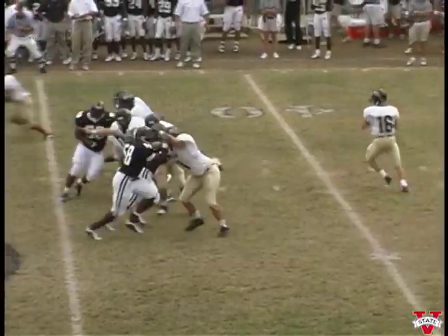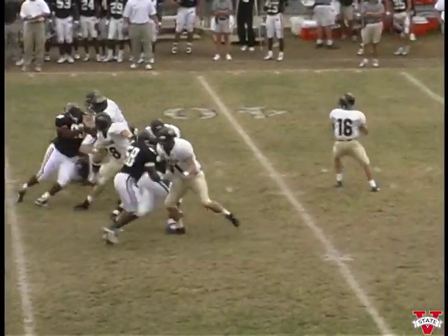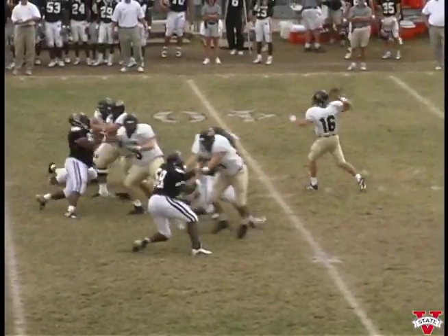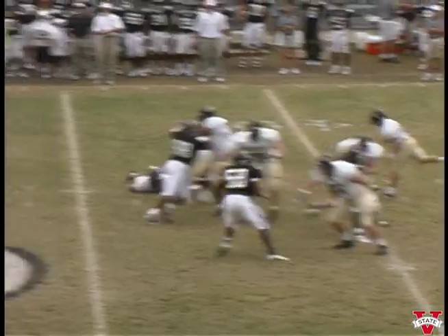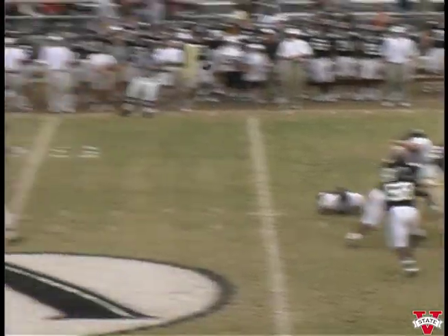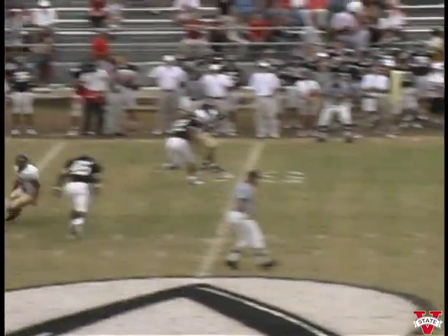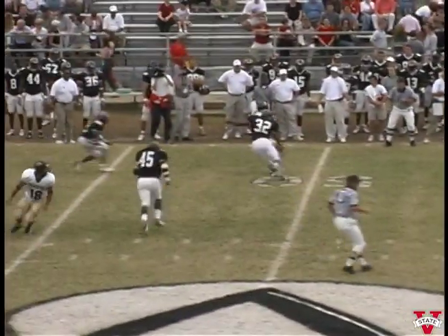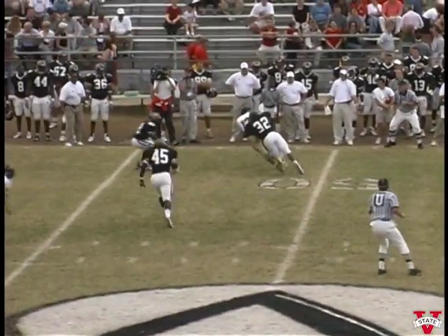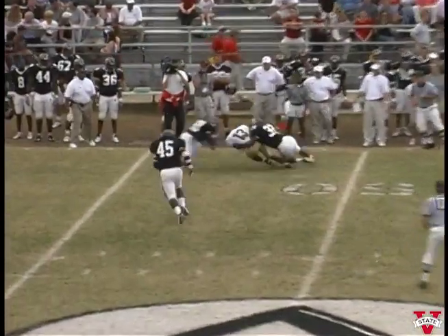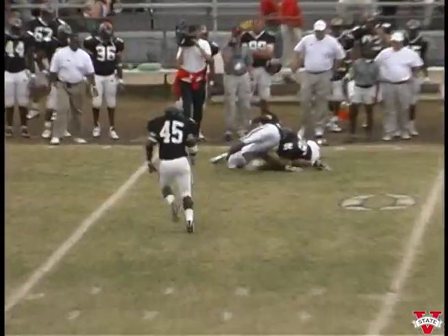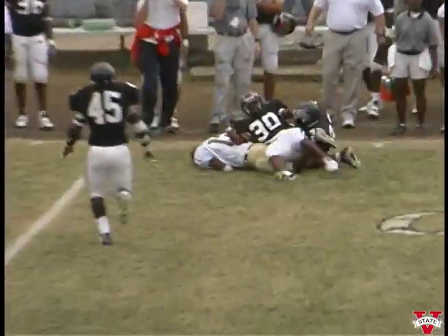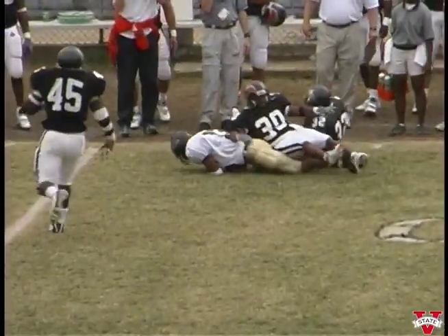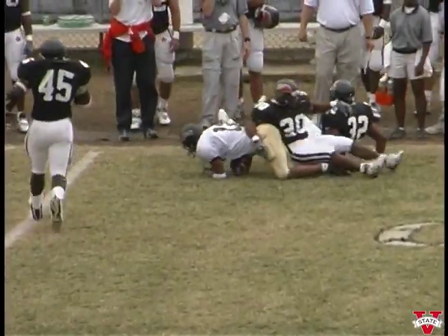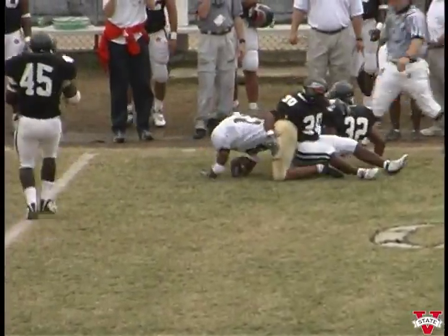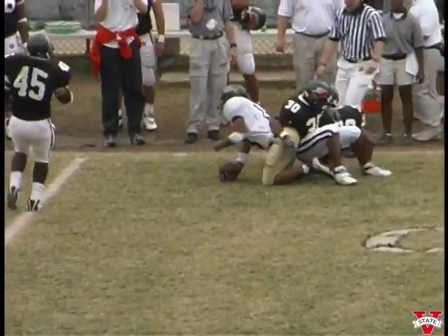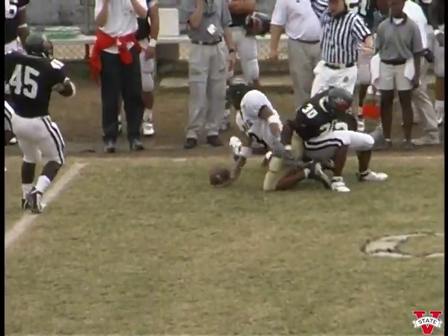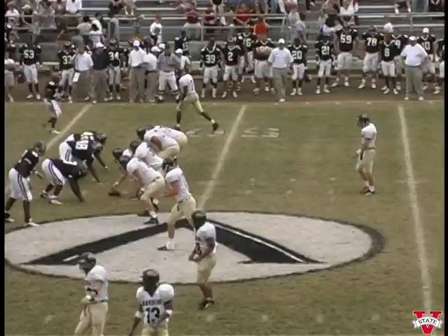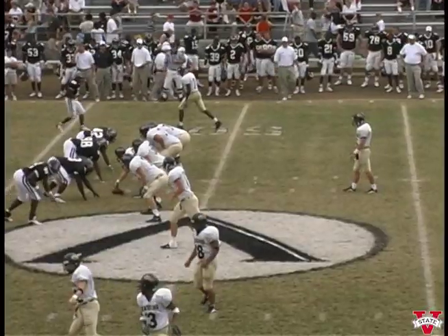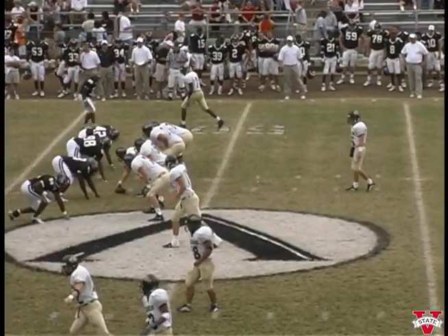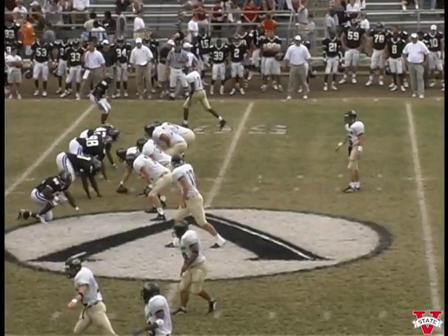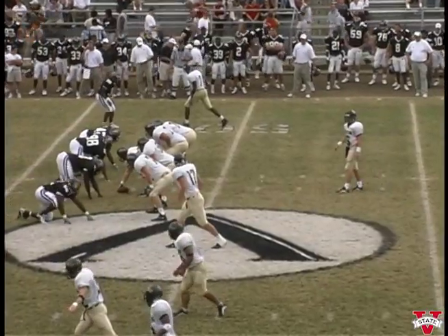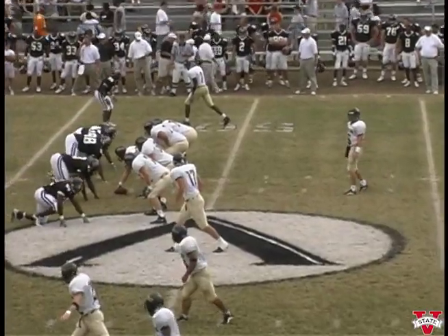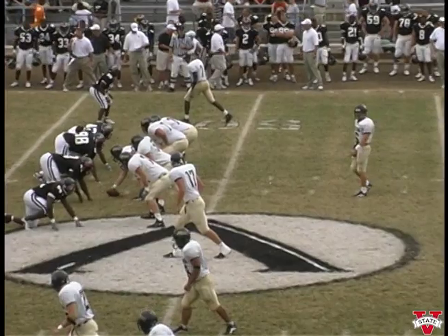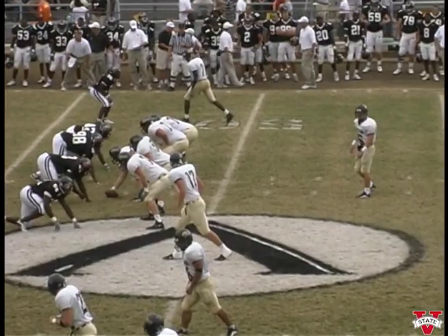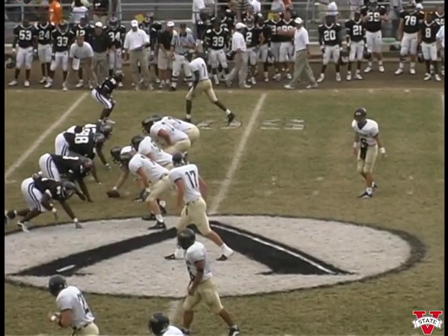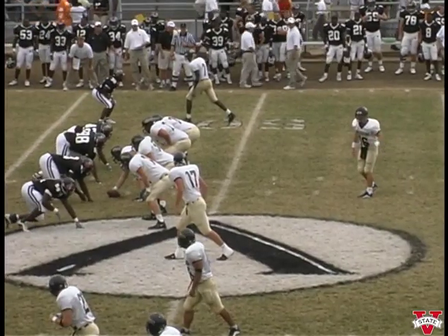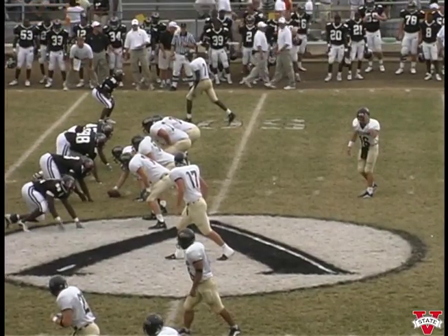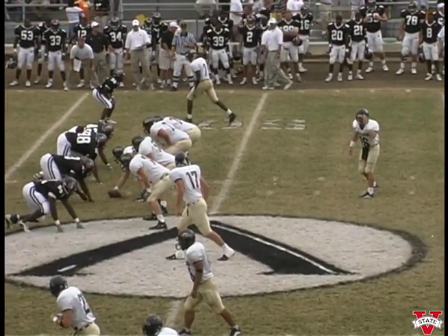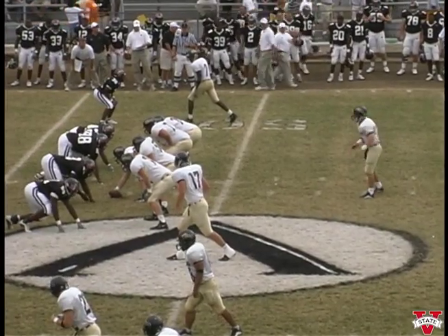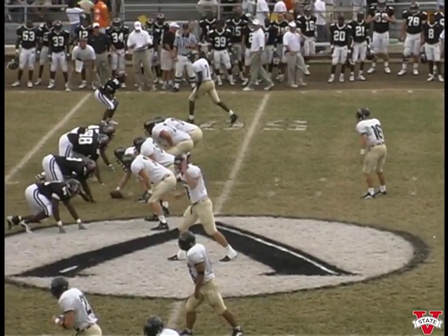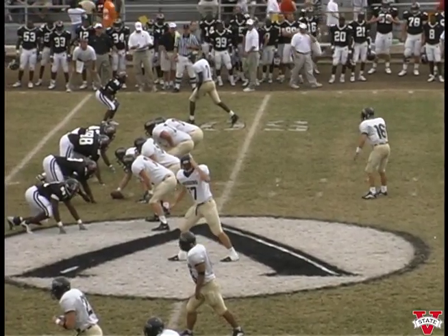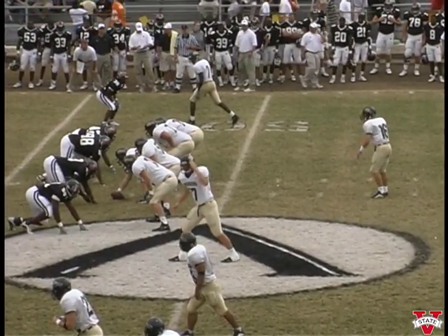Quarterback wants to throw out here and there's a flag — catch is made! First down across the fifty. First and ten for Harding. Far side of the field, one on the home side, no backs — empty backfield again, four down linemen.